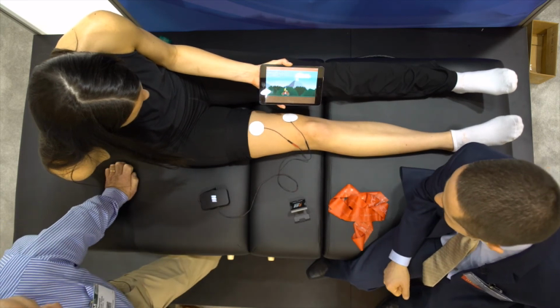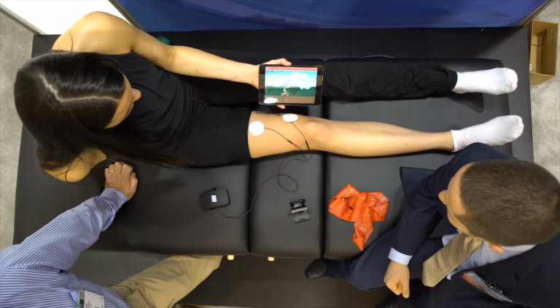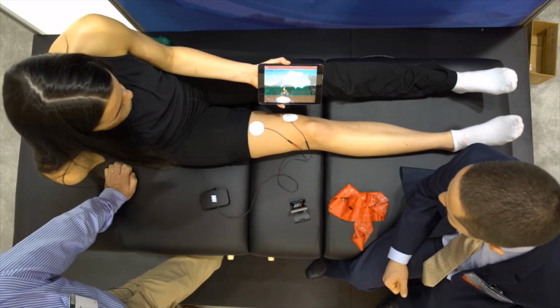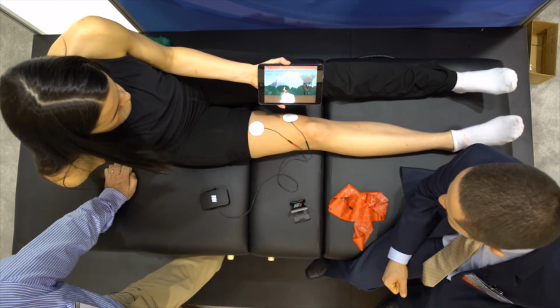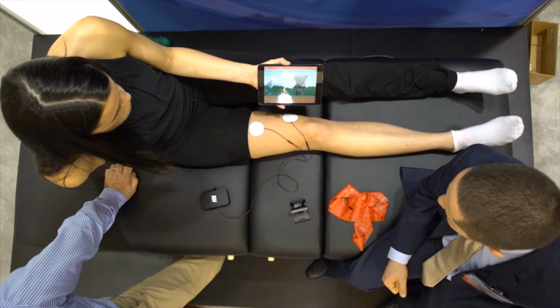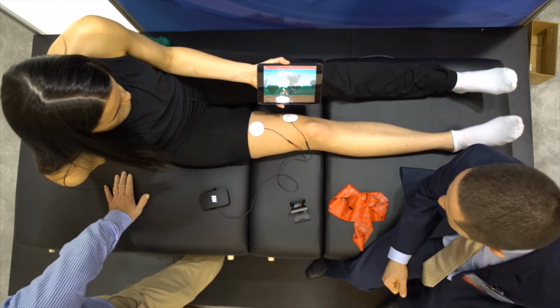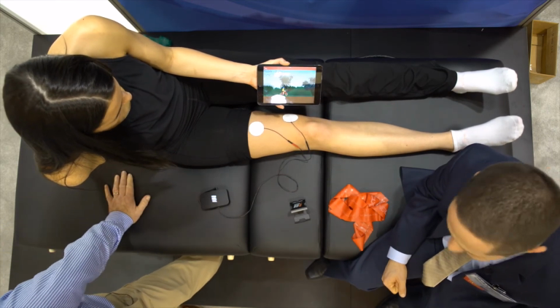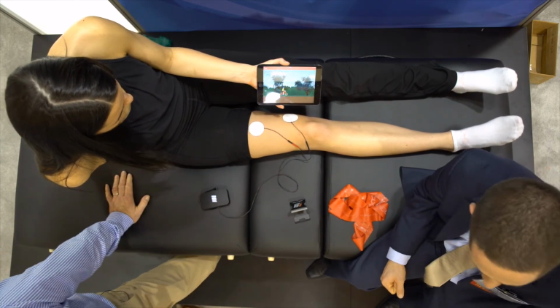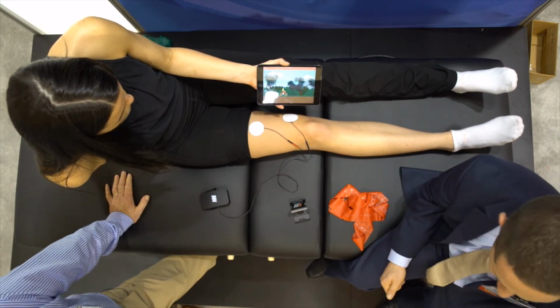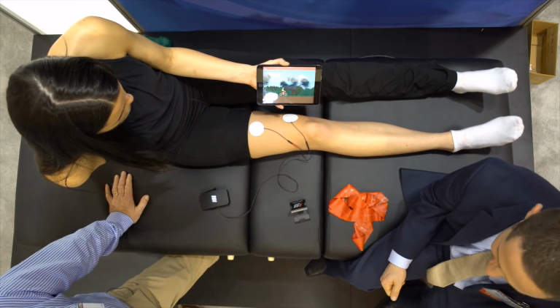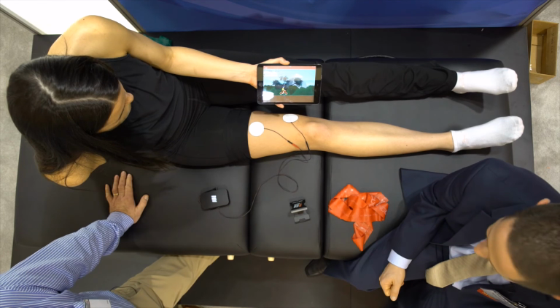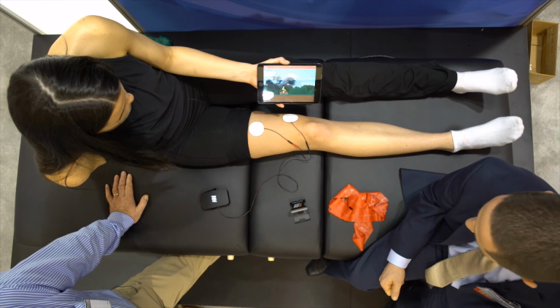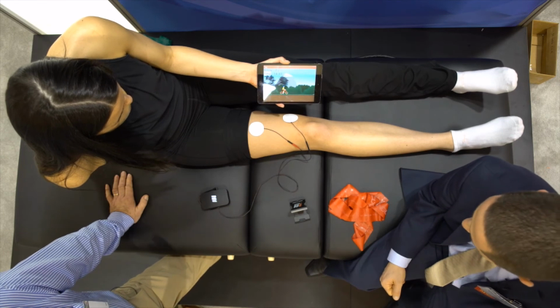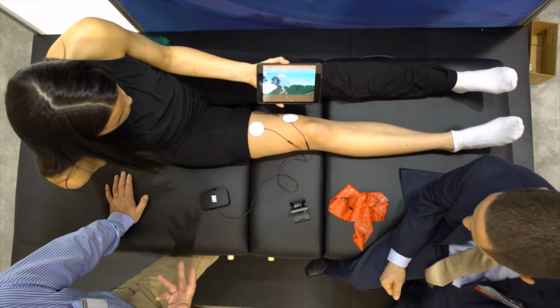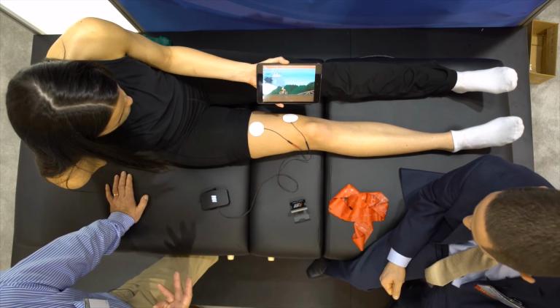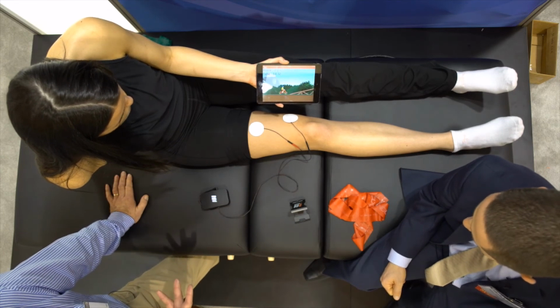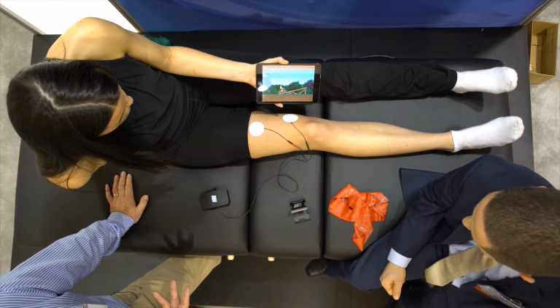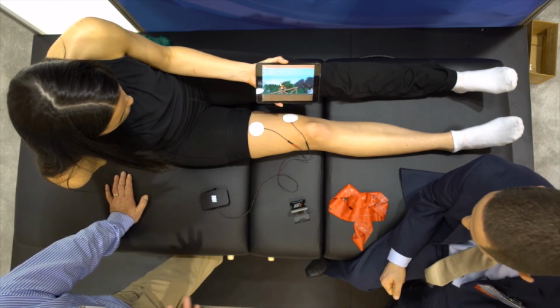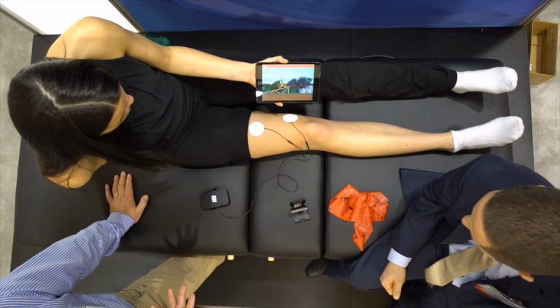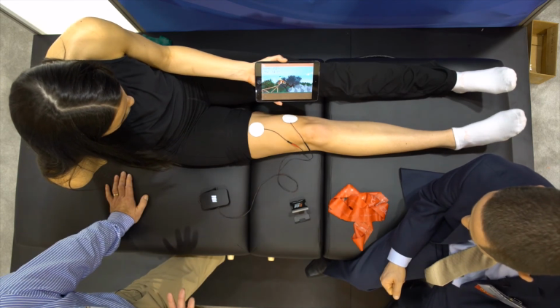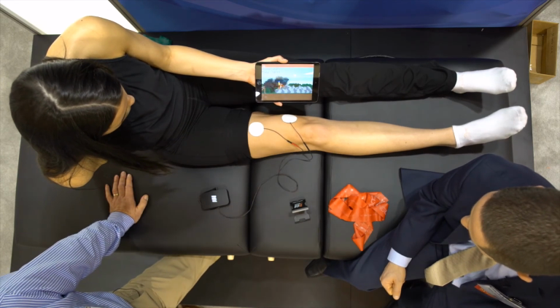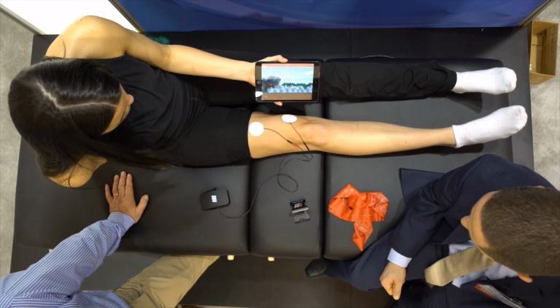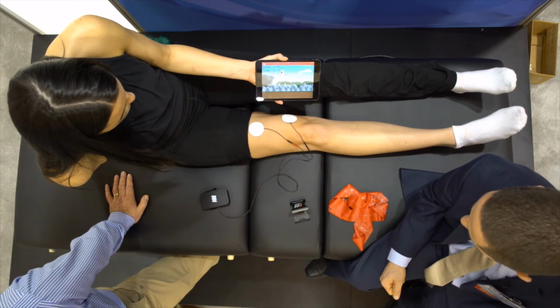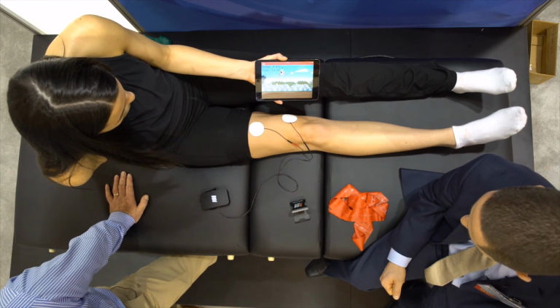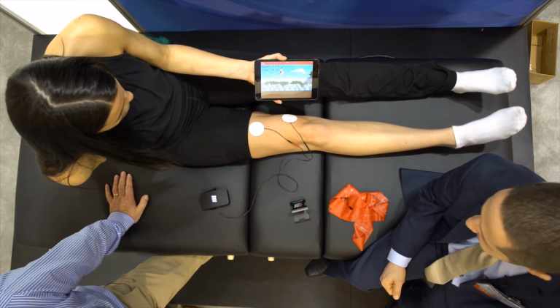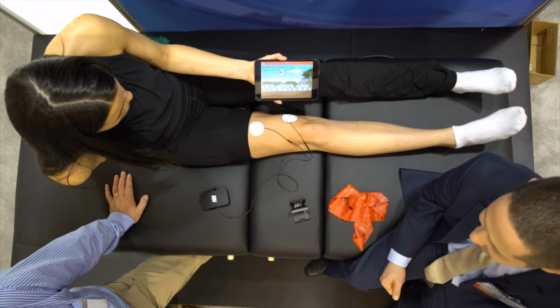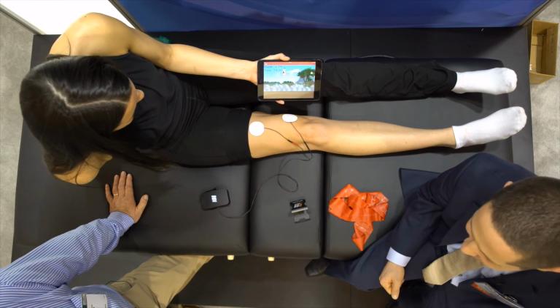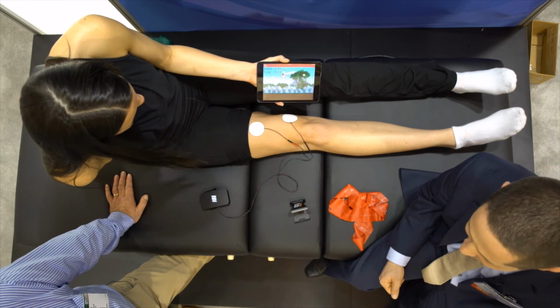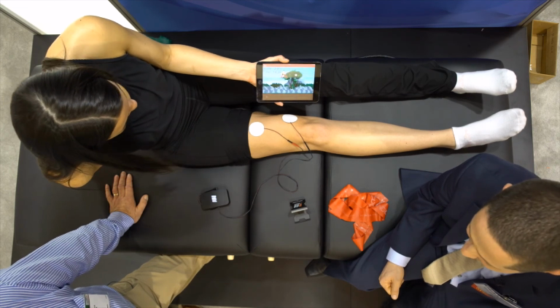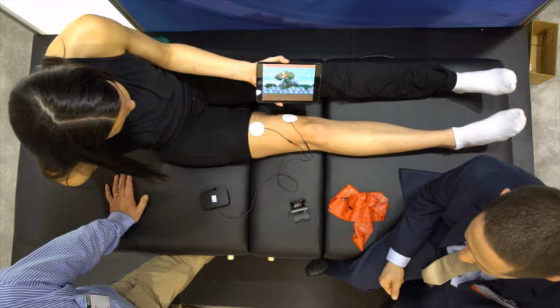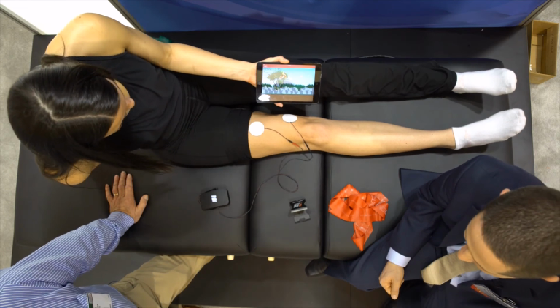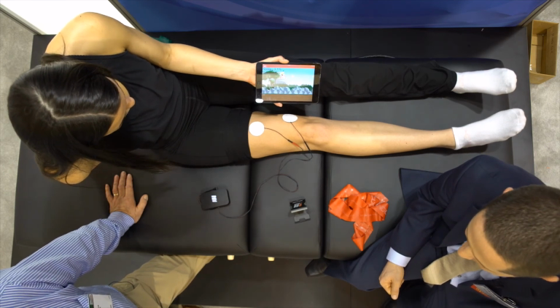Our patients love this — they're extremely compliant. It helps with muscle re-education, and not only for rehab. I've got some strength and conditioning people that are coming in who are really interested in this too.